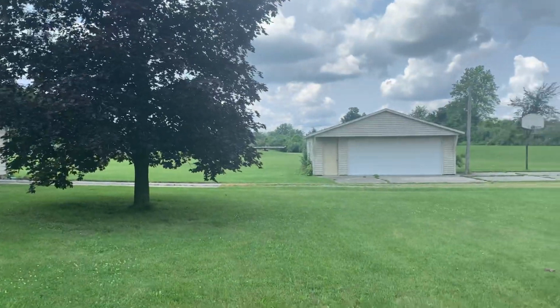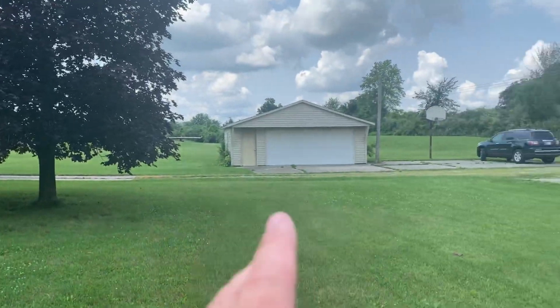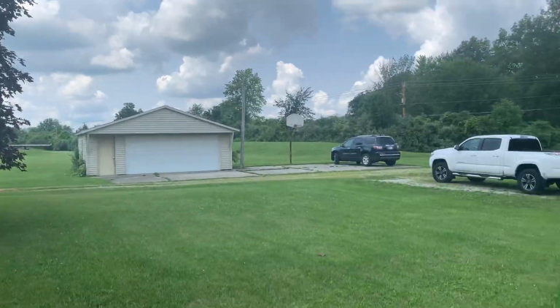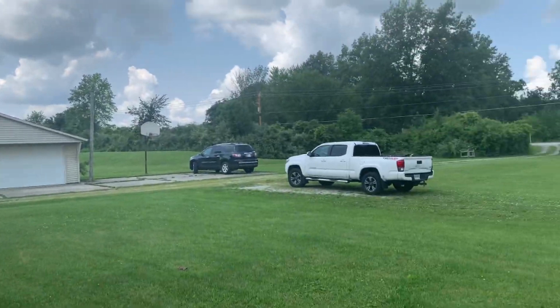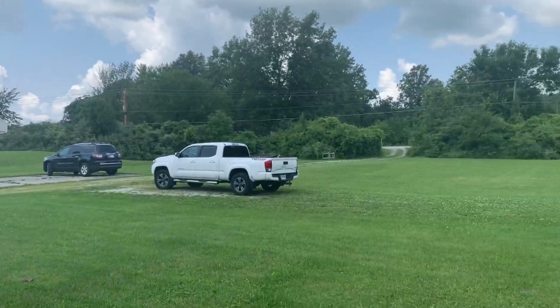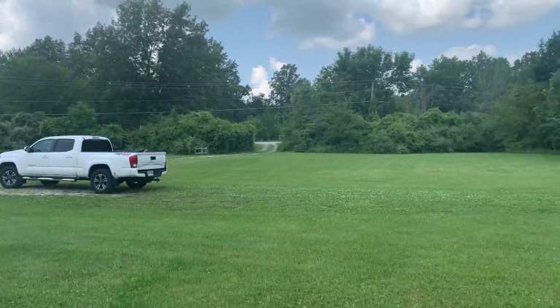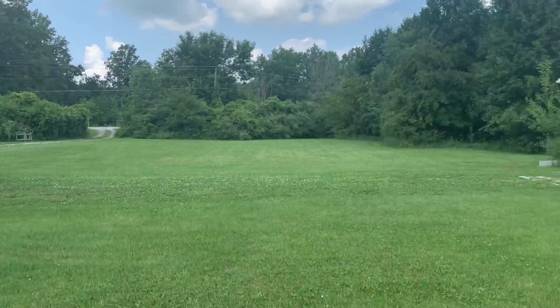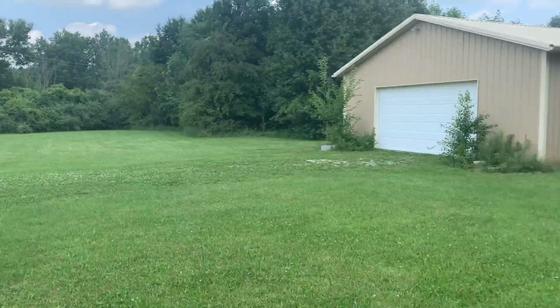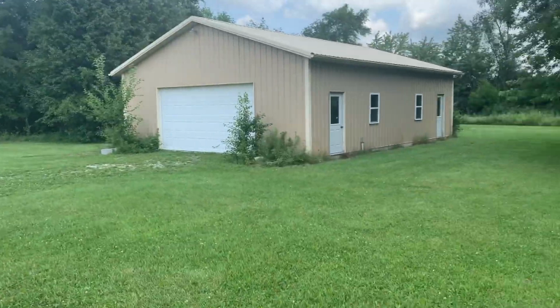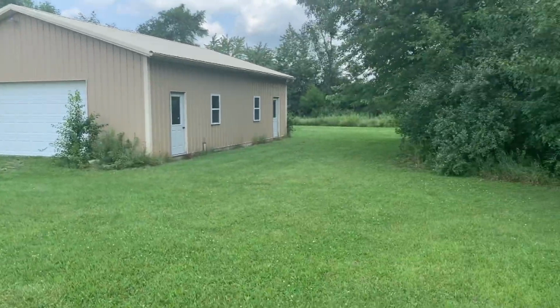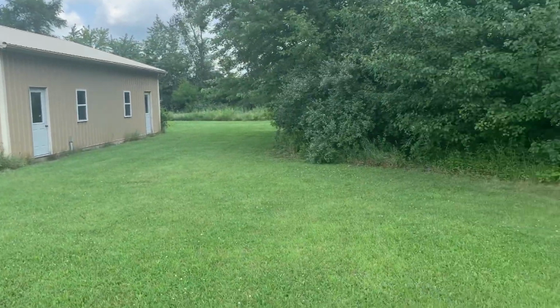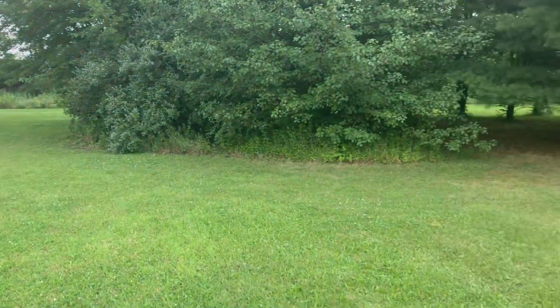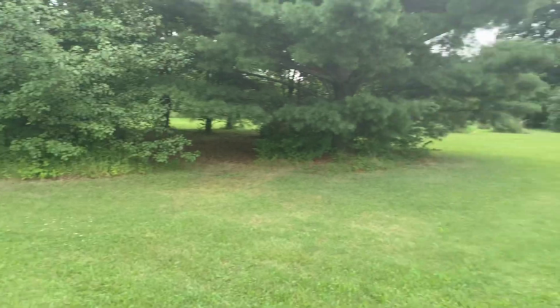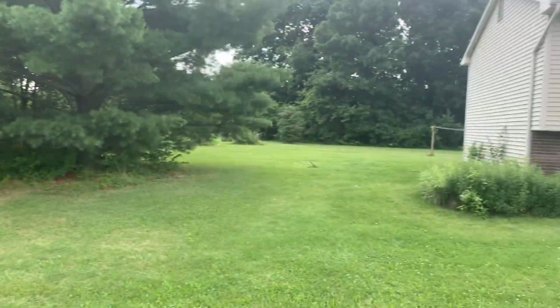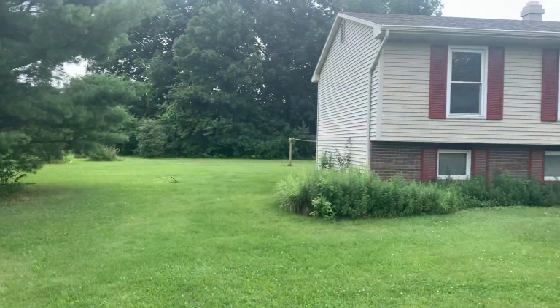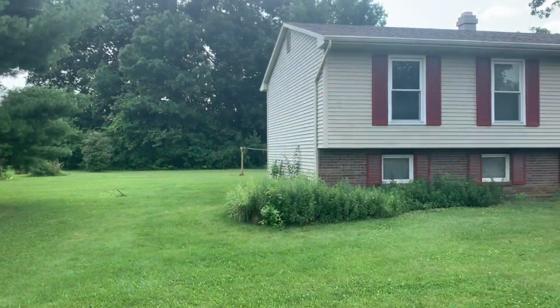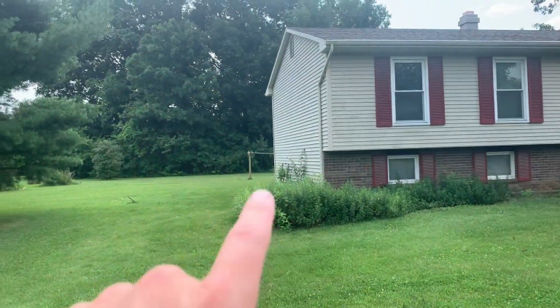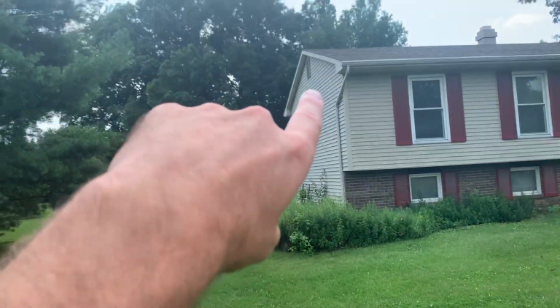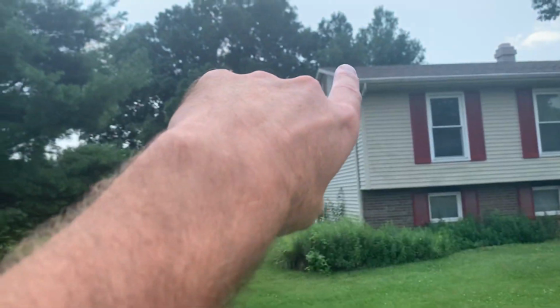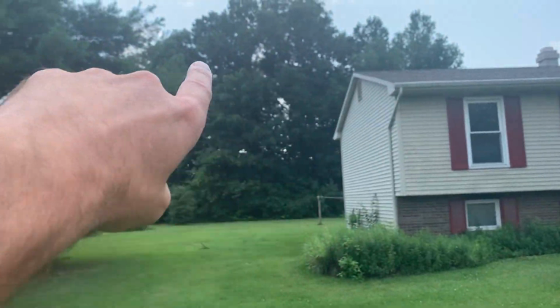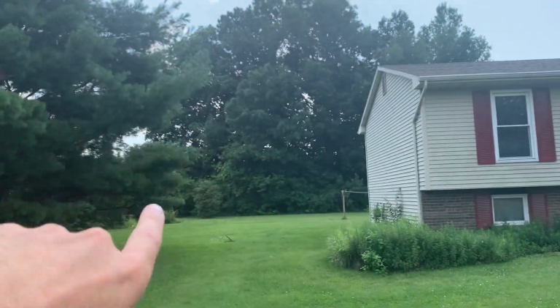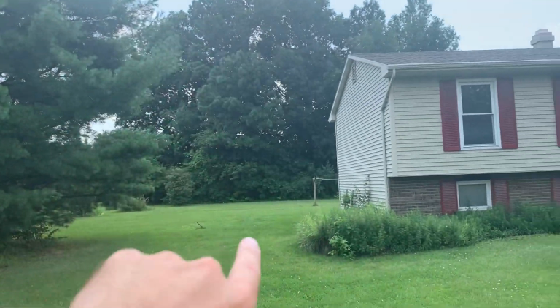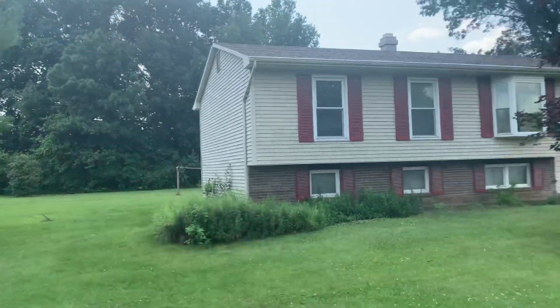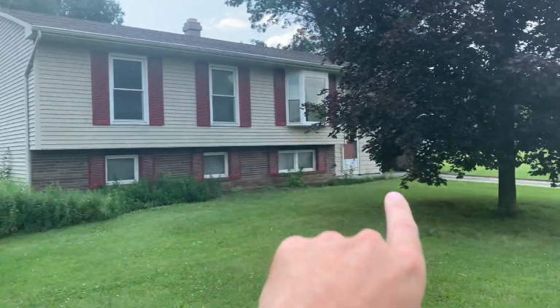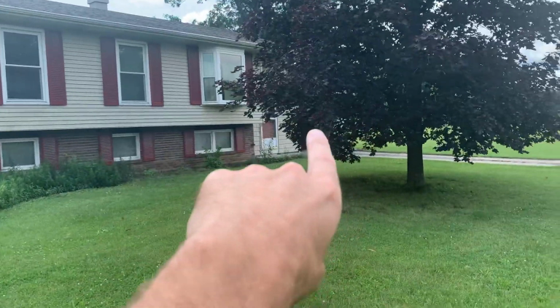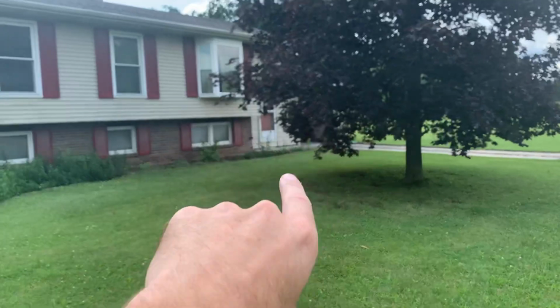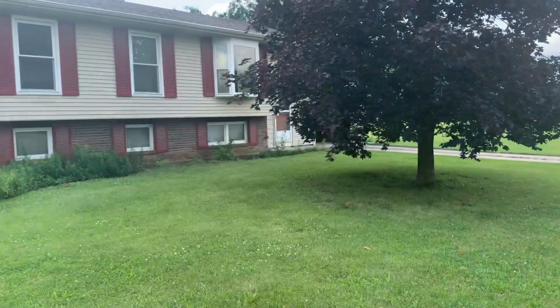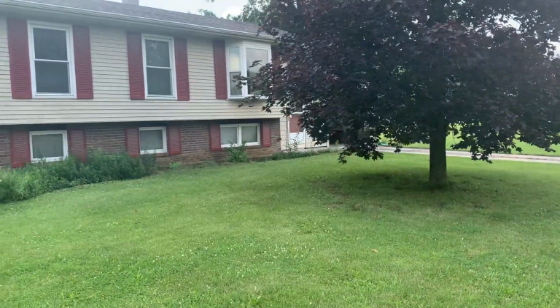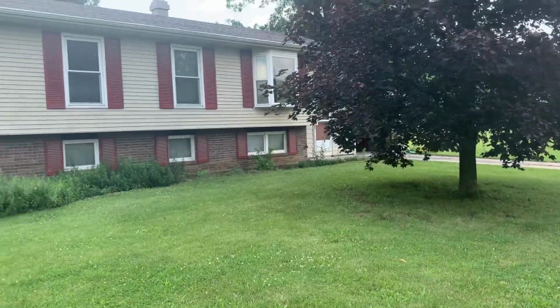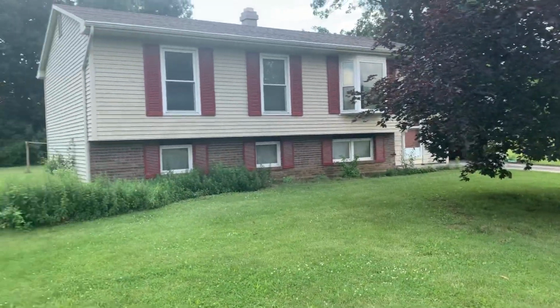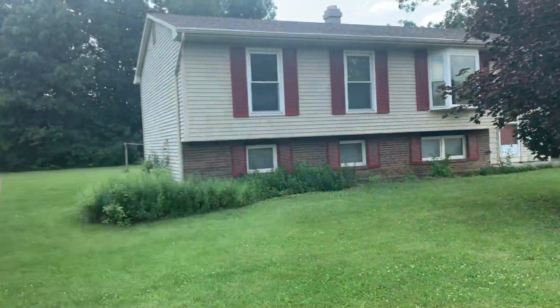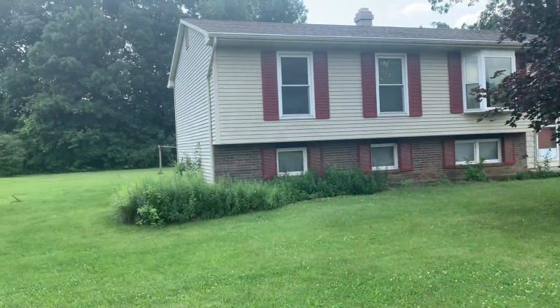They got to pick the house — they've got a nice piece of ground here with some outbuildings. The house was just too small for them, so they're going to add on to it and turn the existing garage into a living room to get more square footage.